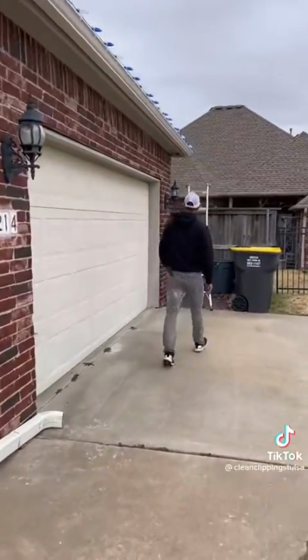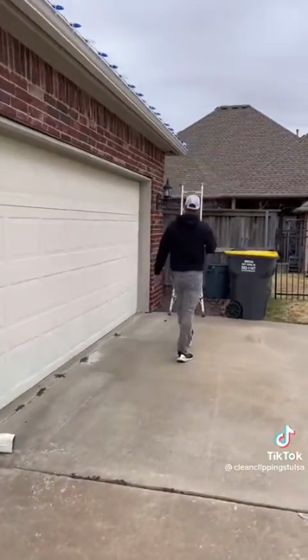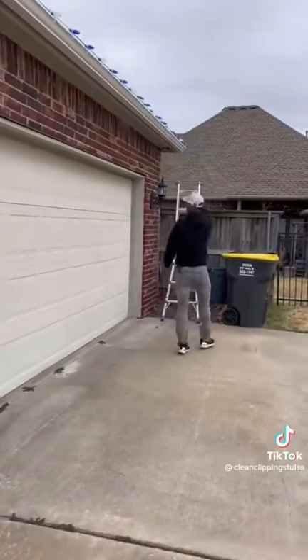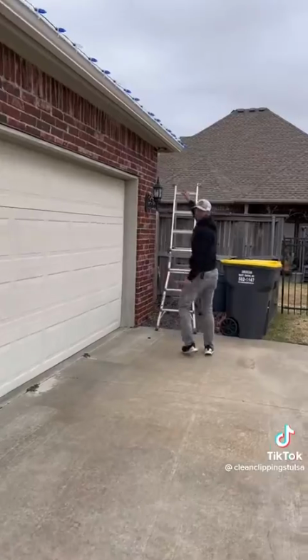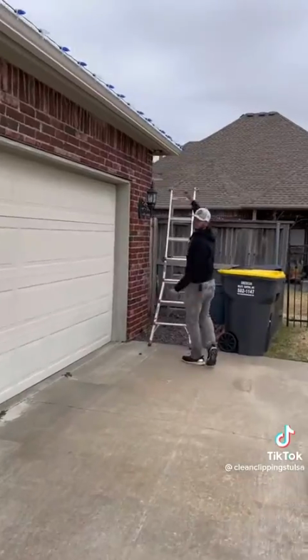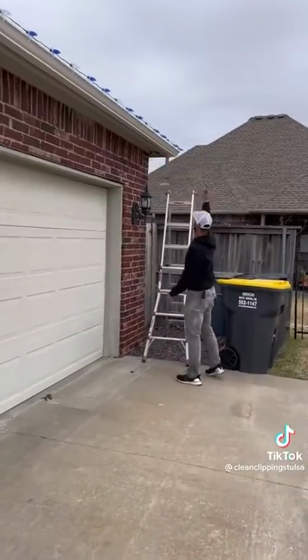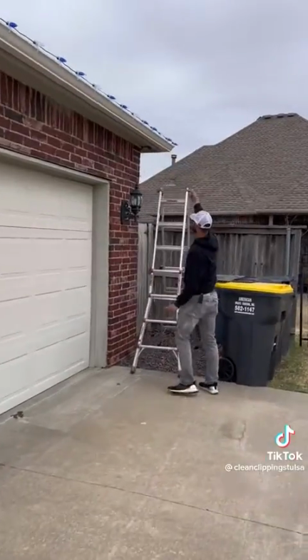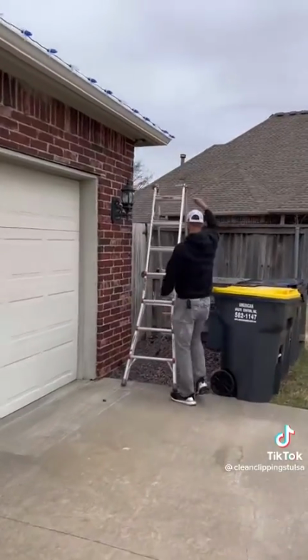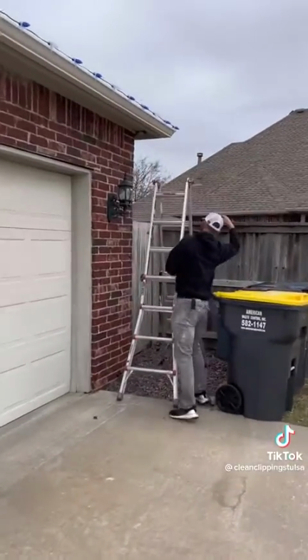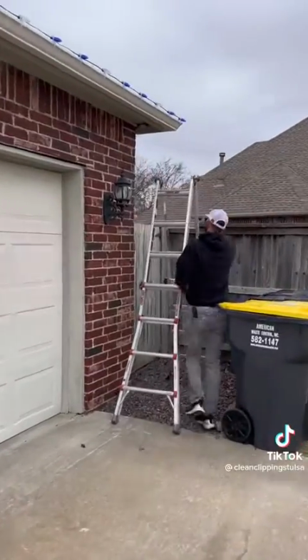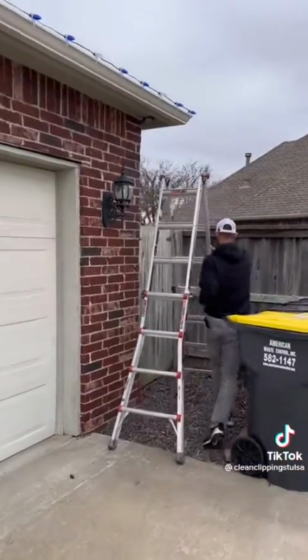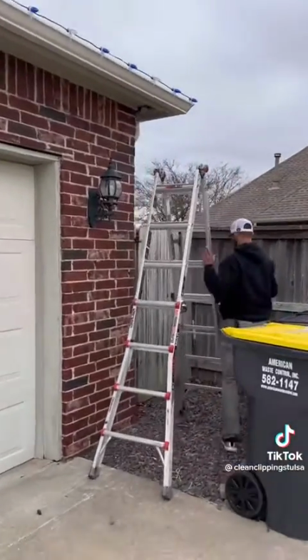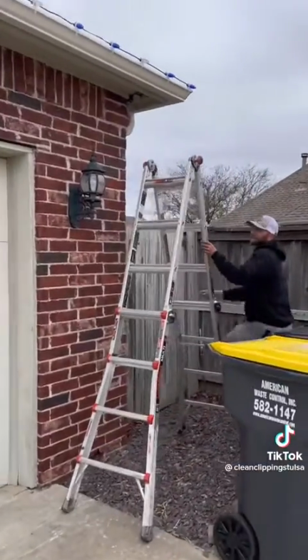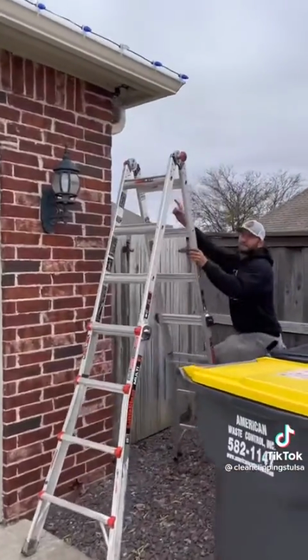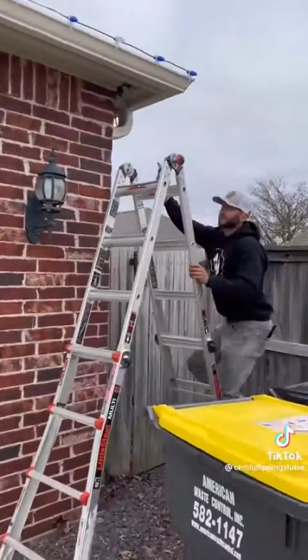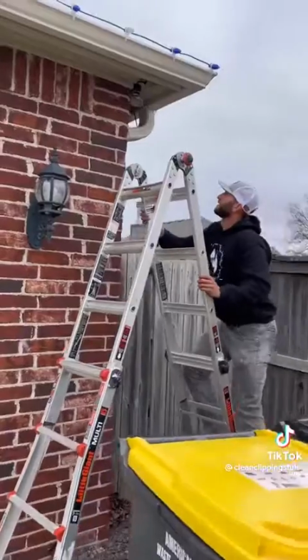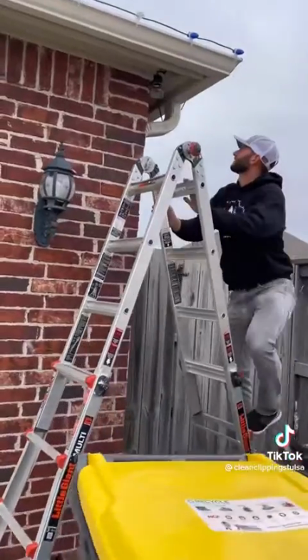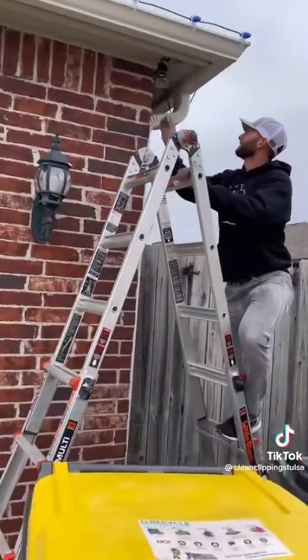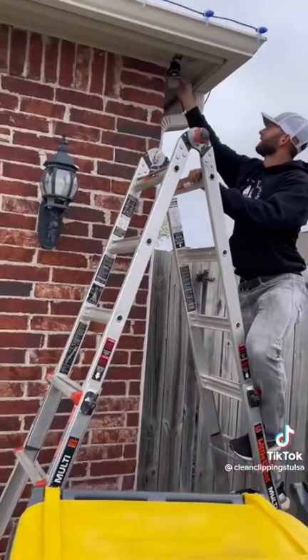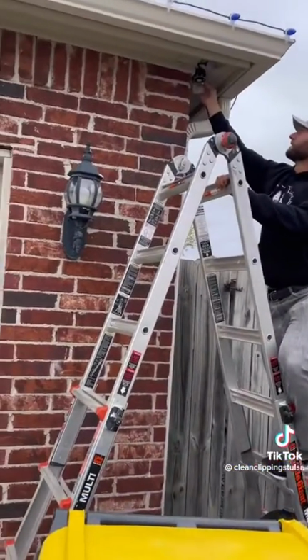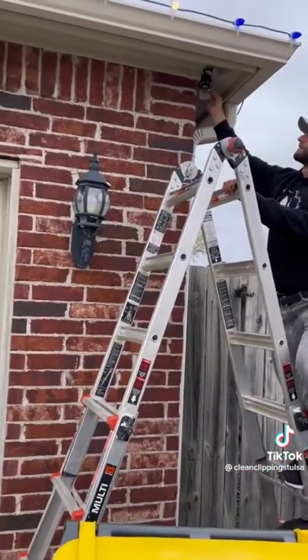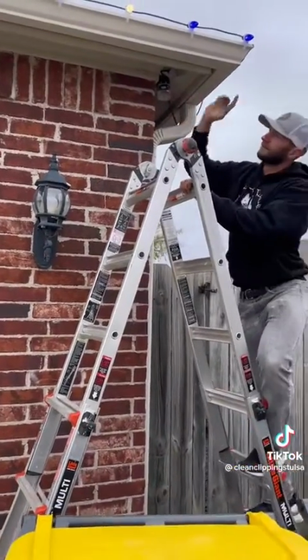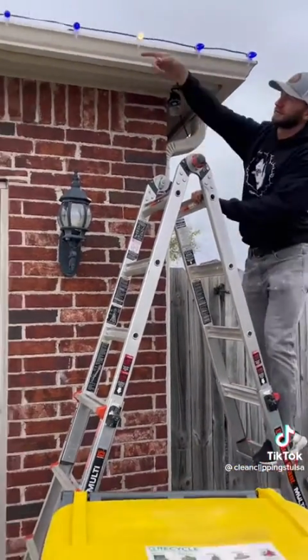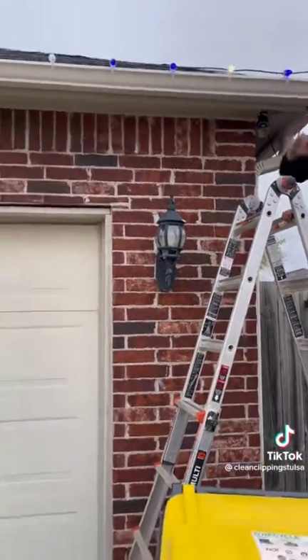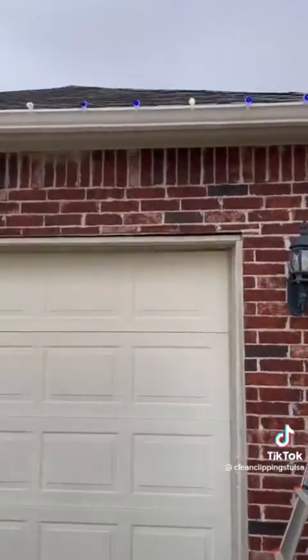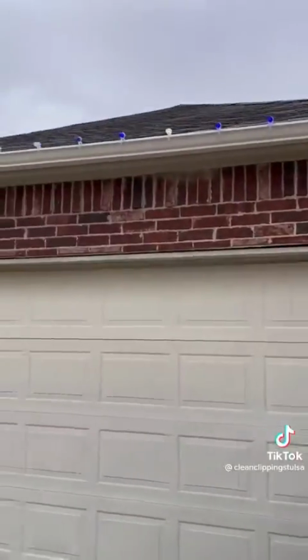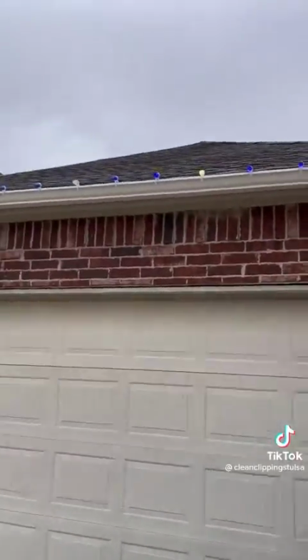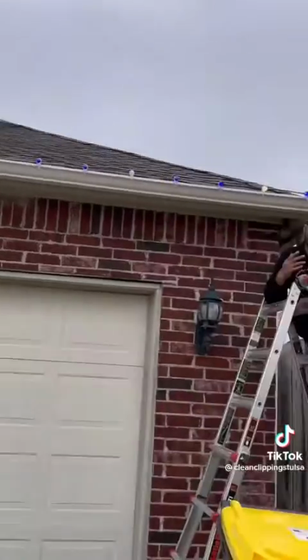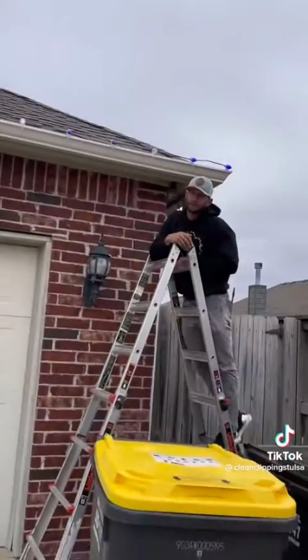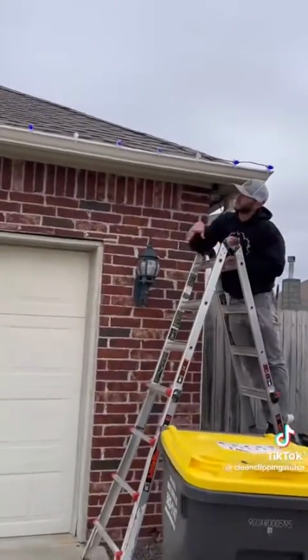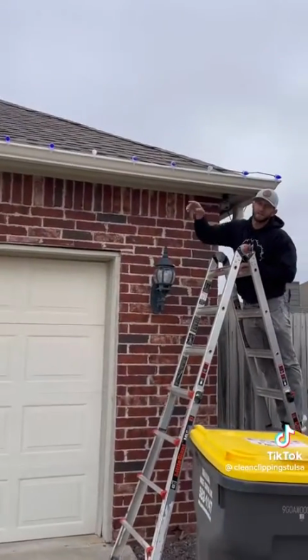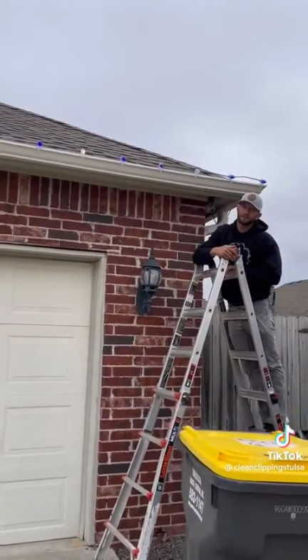We ran some extension back behind it, and our timer is tucked back here where you can hardly see it. Click it on and everything's good to go. I'll make another video tonight to show the finished product, but this is what it looks like during the day.